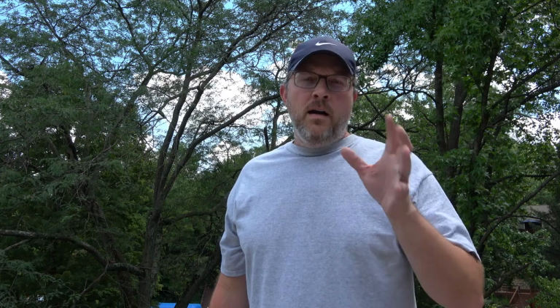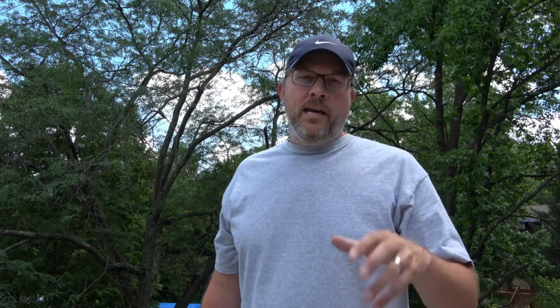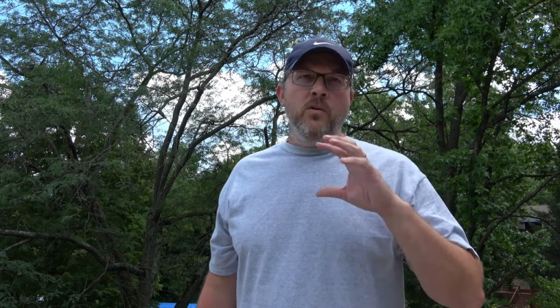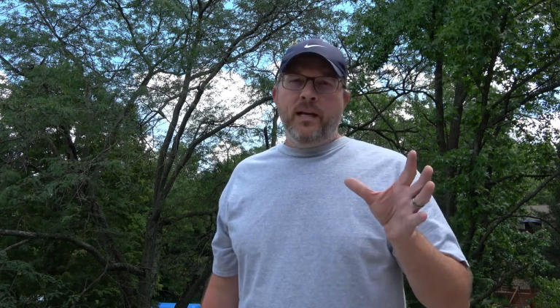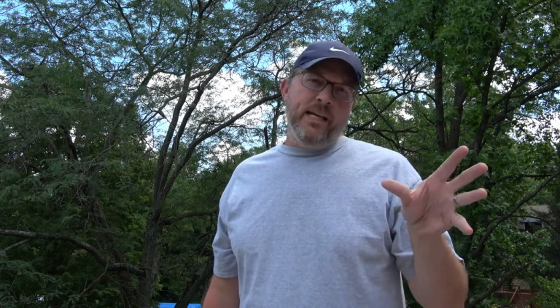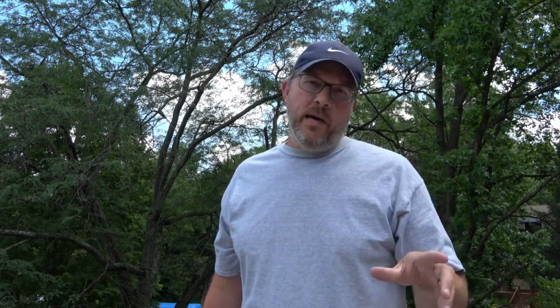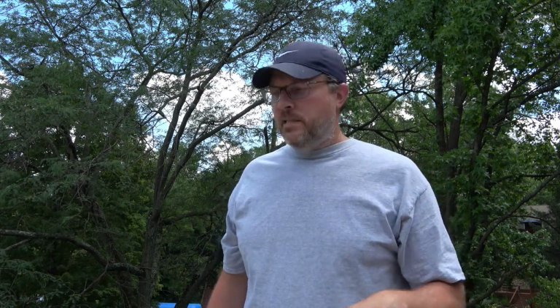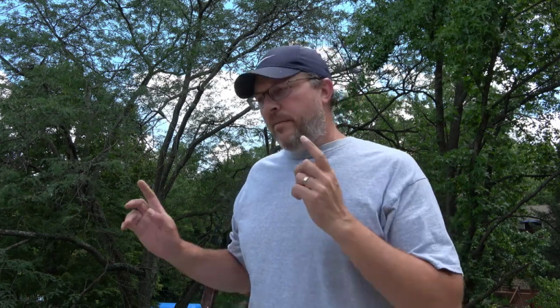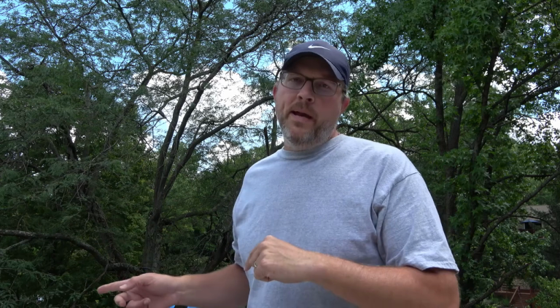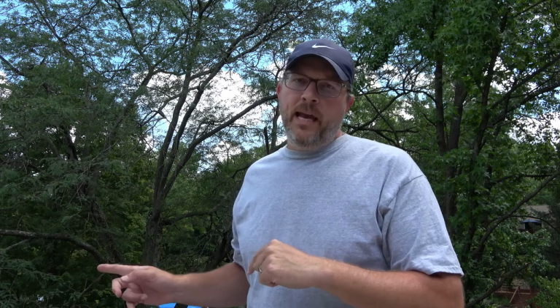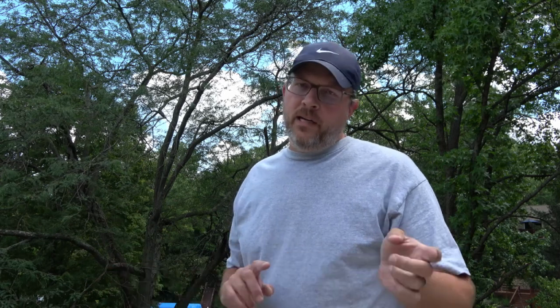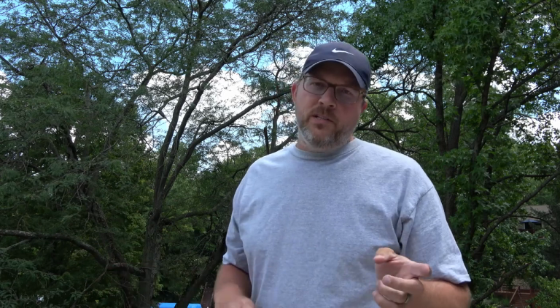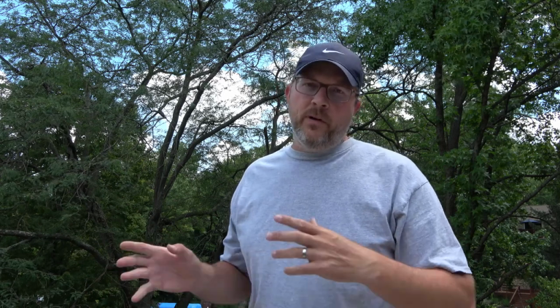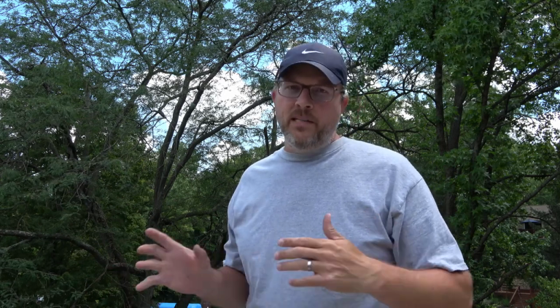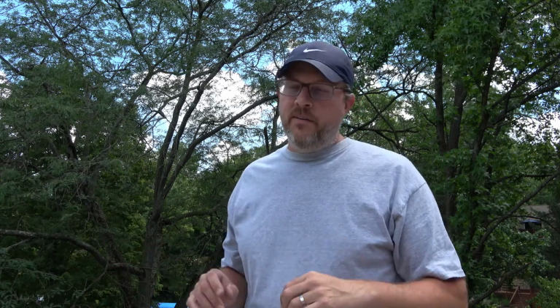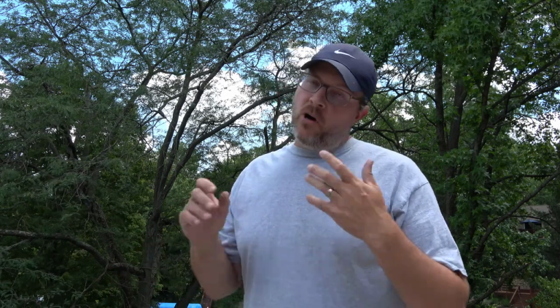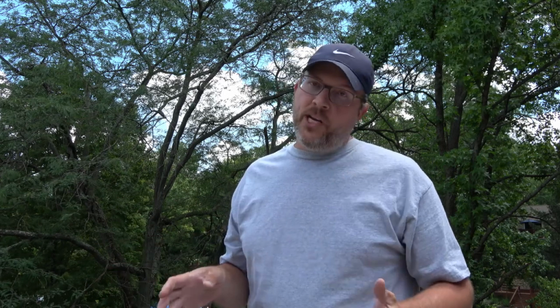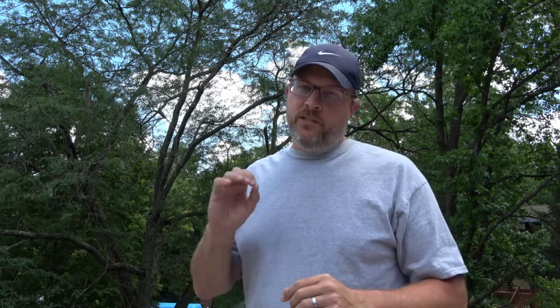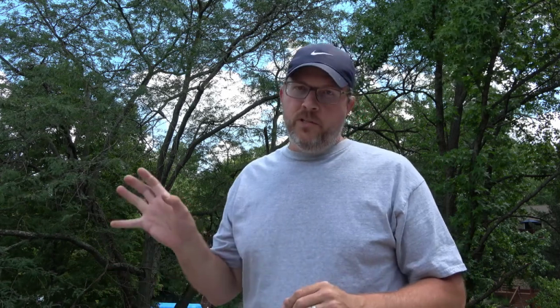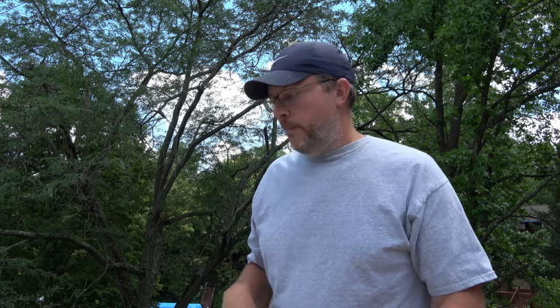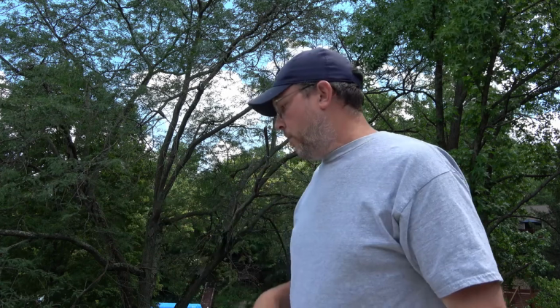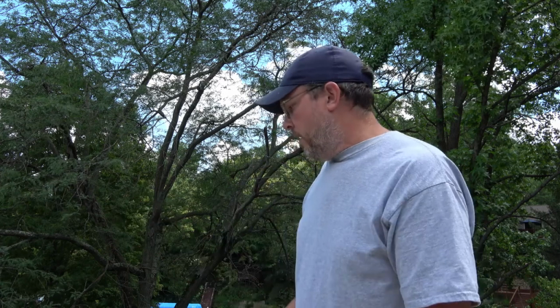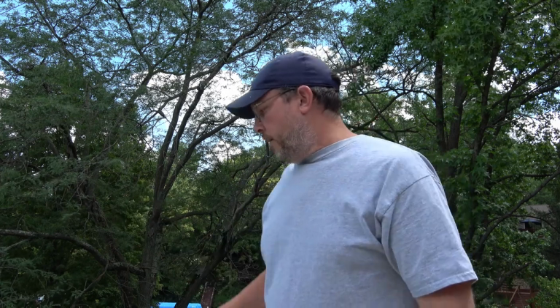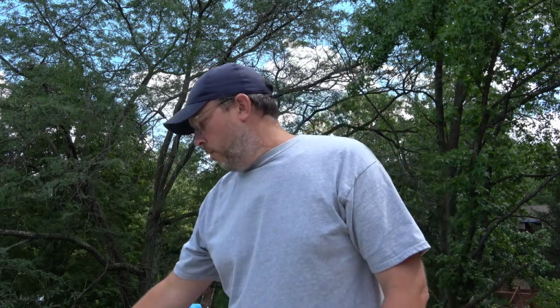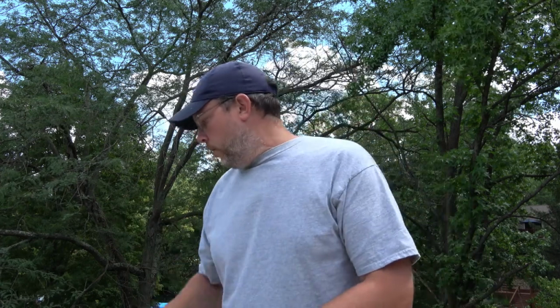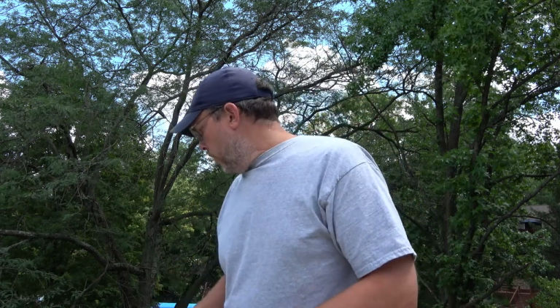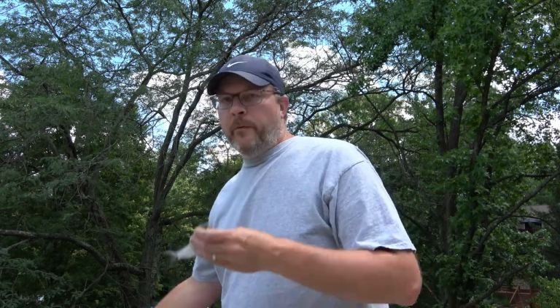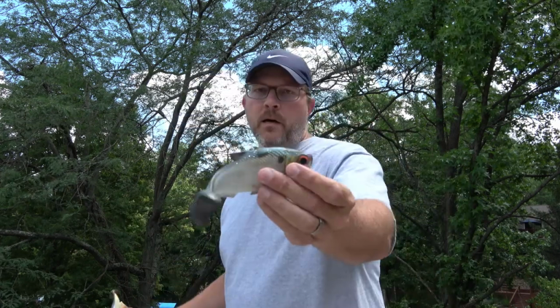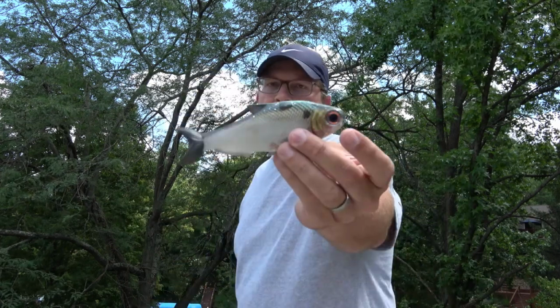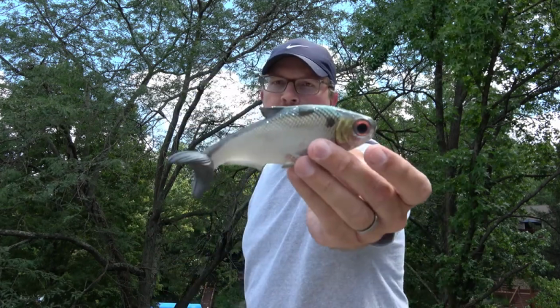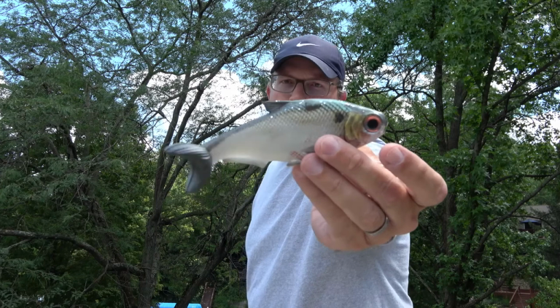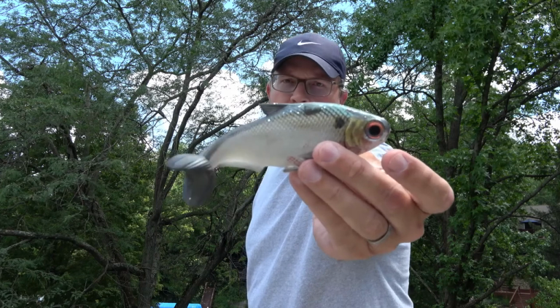I'm going to do a quick rigging video because I do have some new baits coming out. I get questions about rigging baits and there are some changes to some of the newer baits, so mostly we're going to be talking about the new six inch burrito shad.